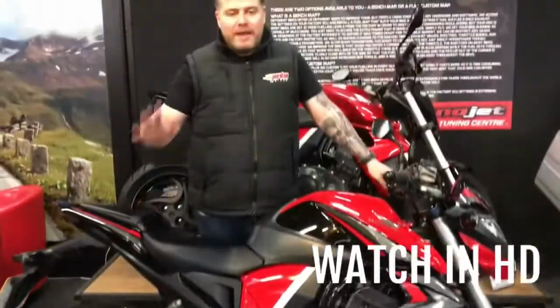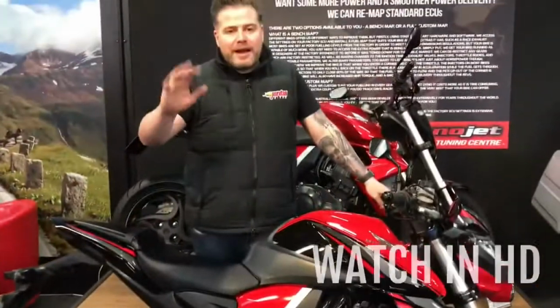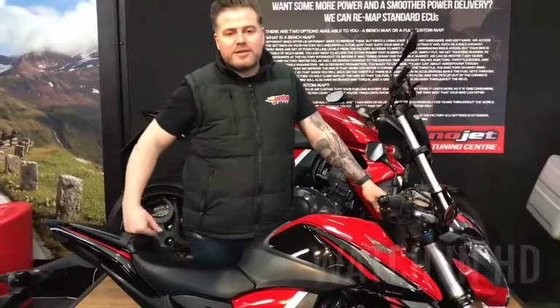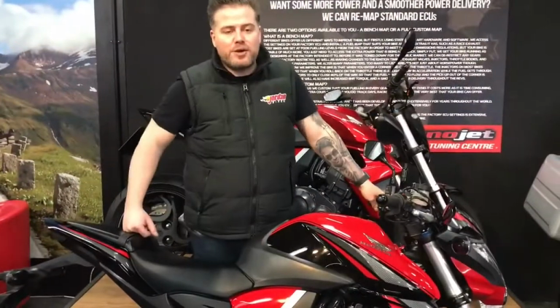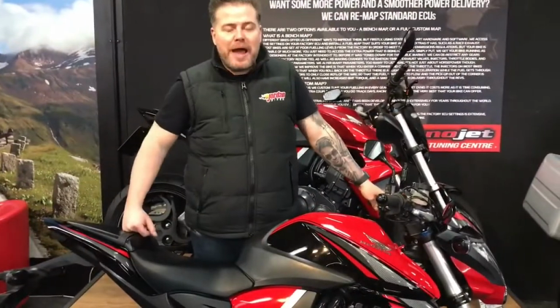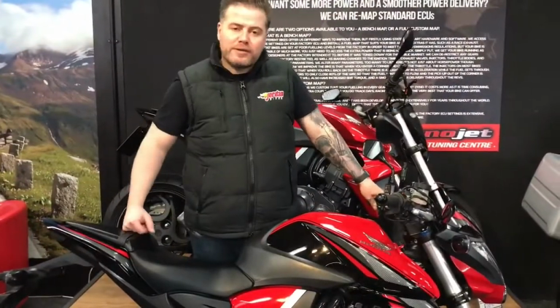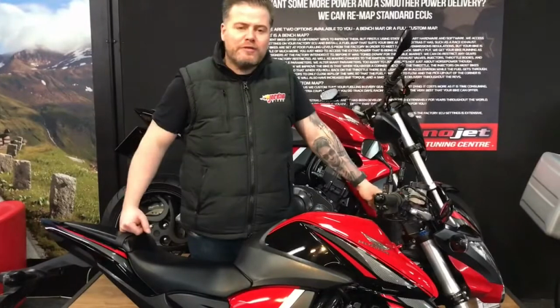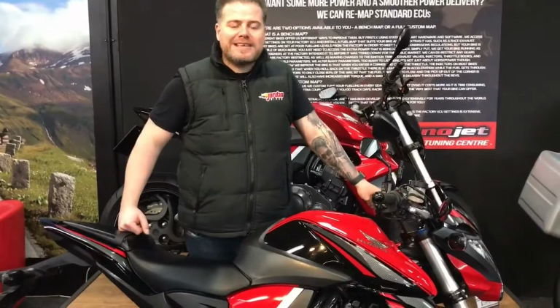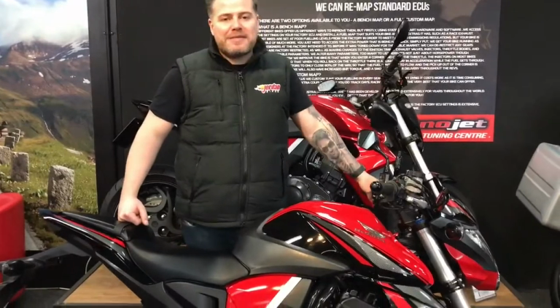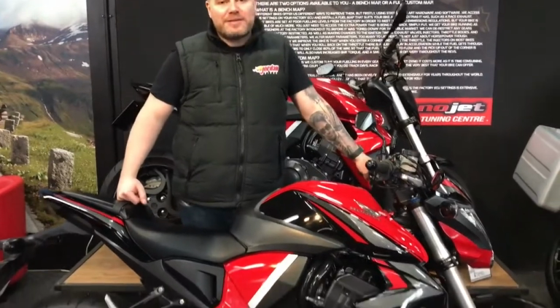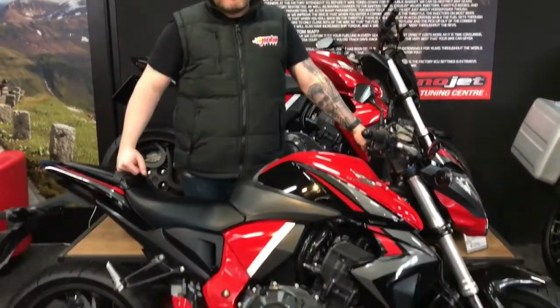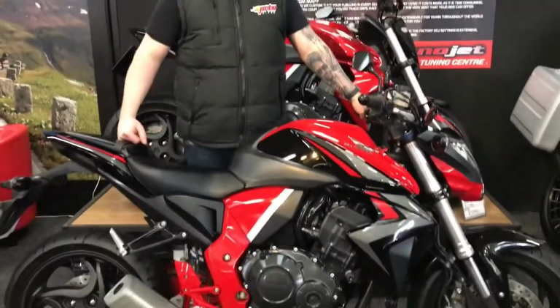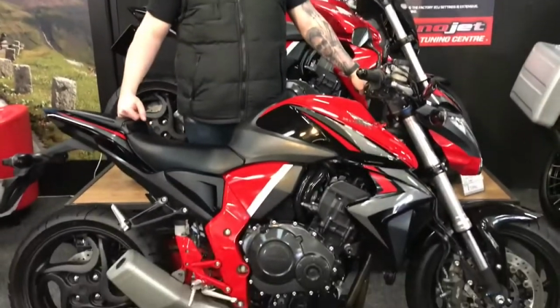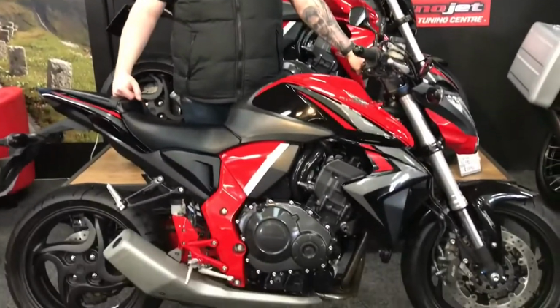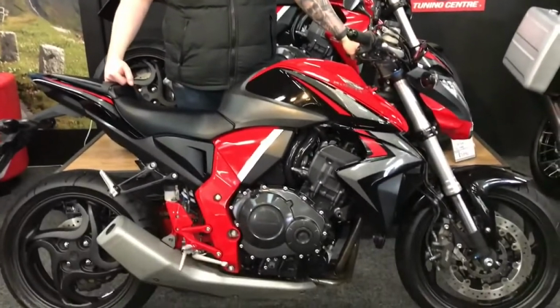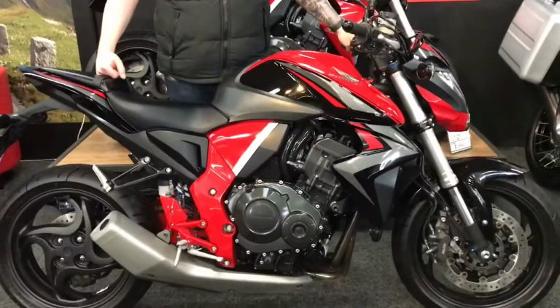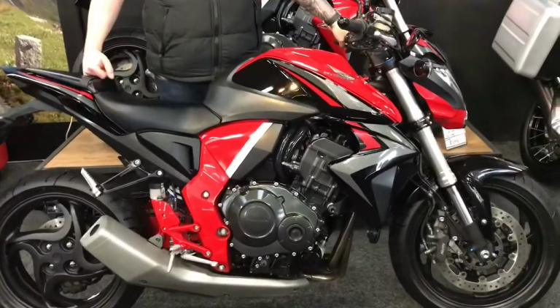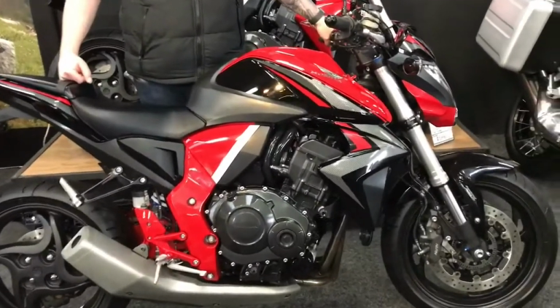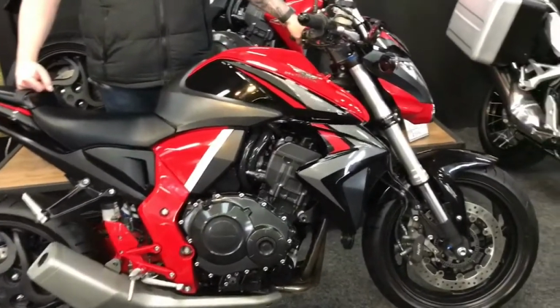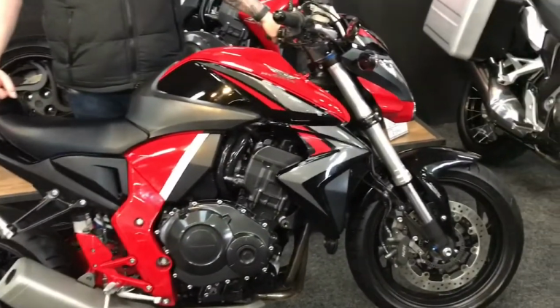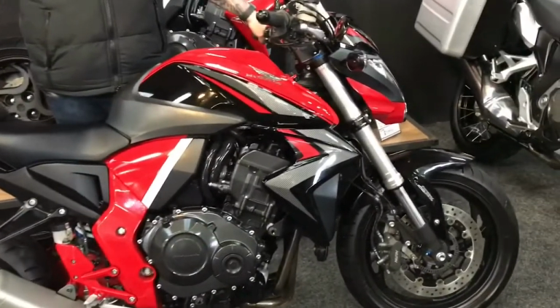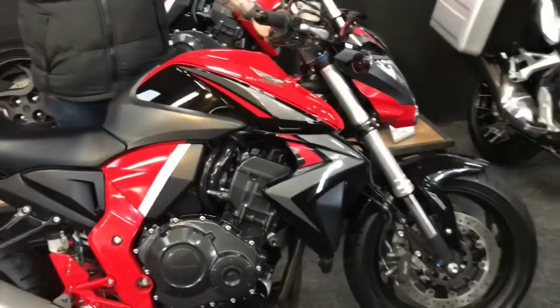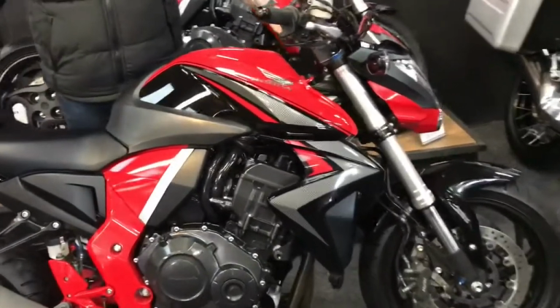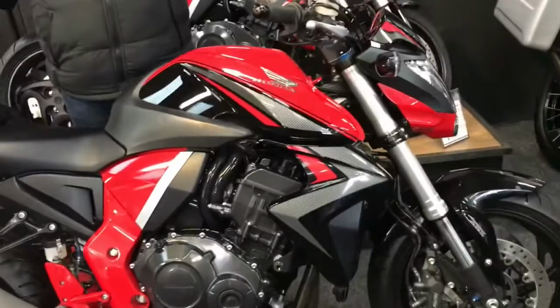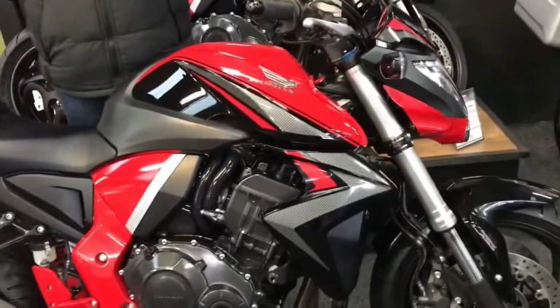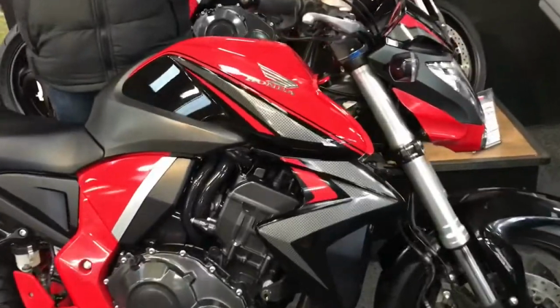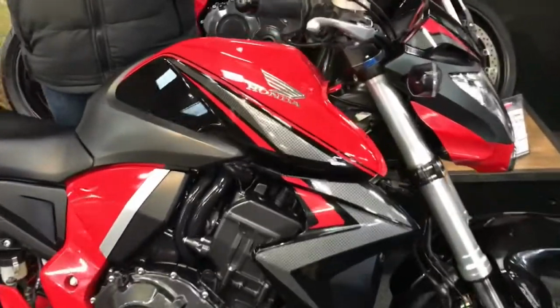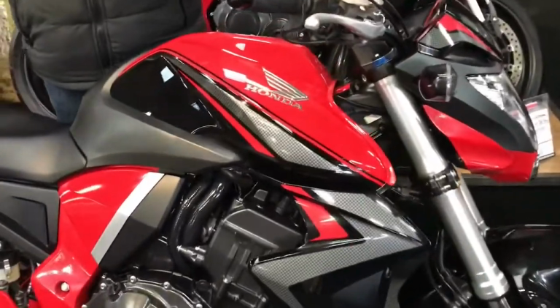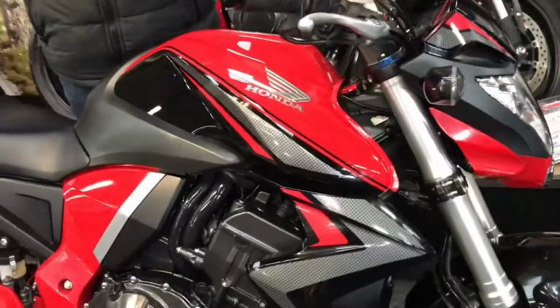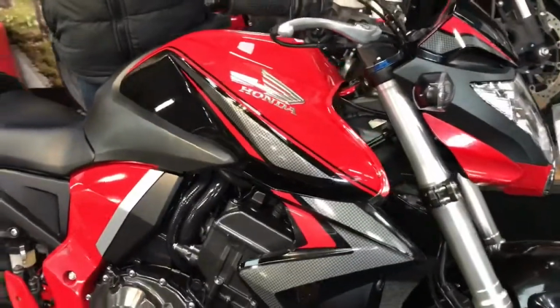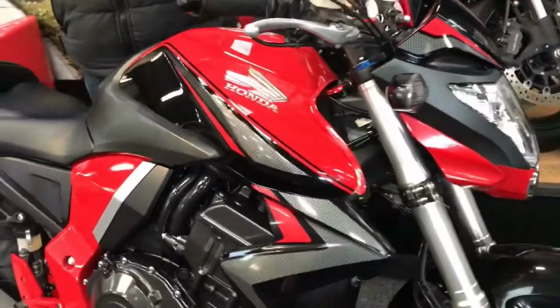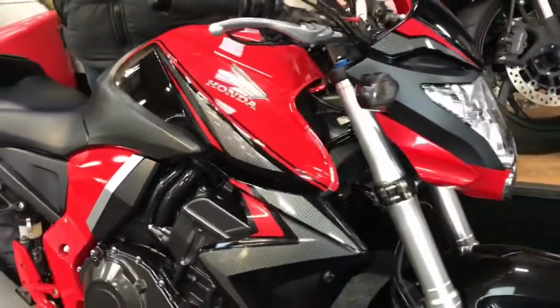Hi guys, Jason at Jordan Bikes. A lovely CB 1000R for you here — mega, mega popular these, always do really really well. Love the red over black, full red swing arm, red frame.